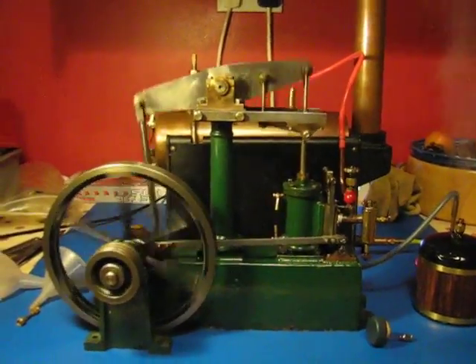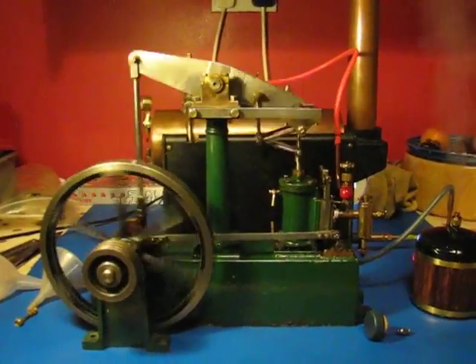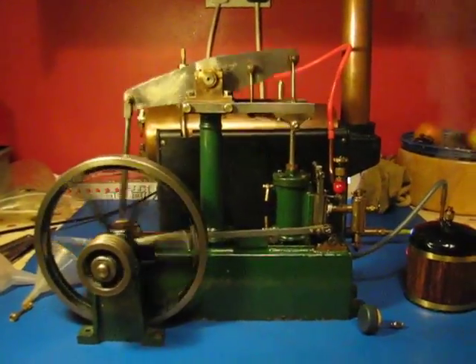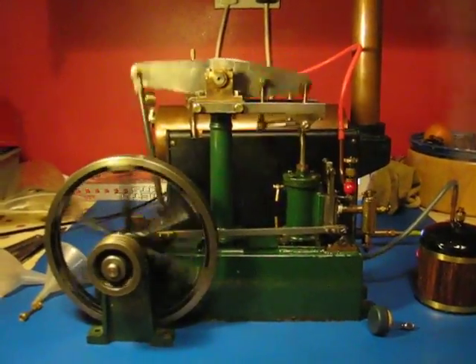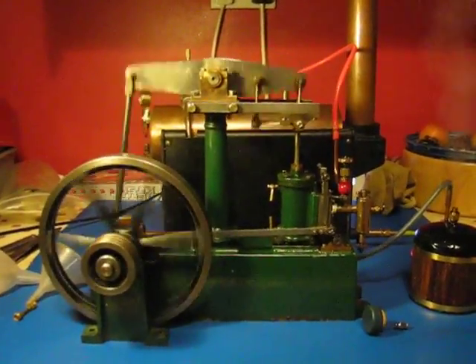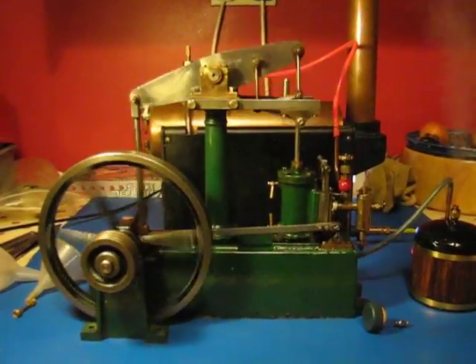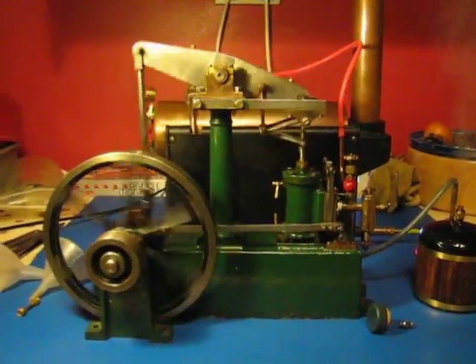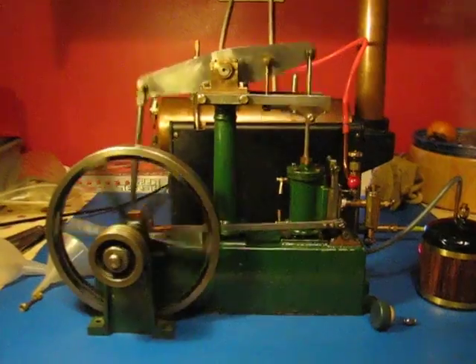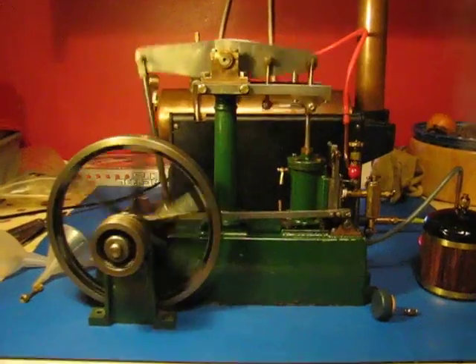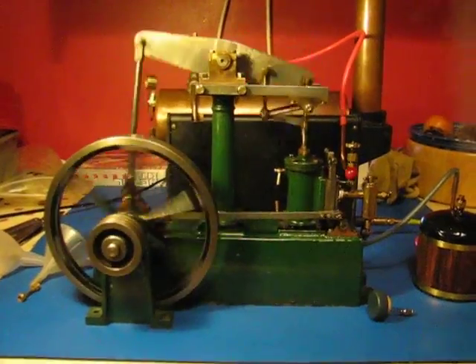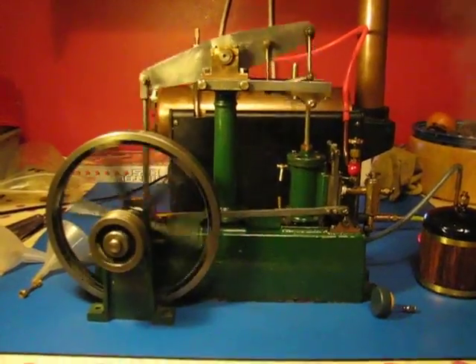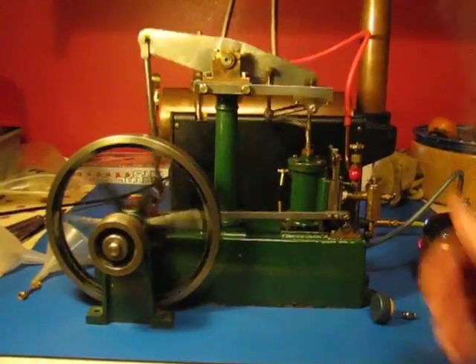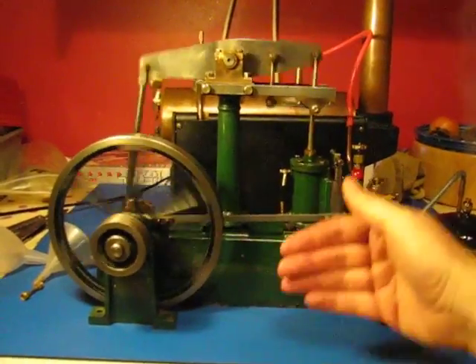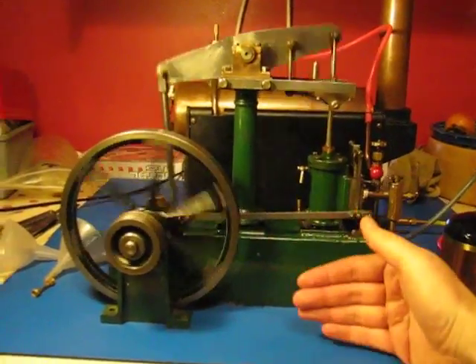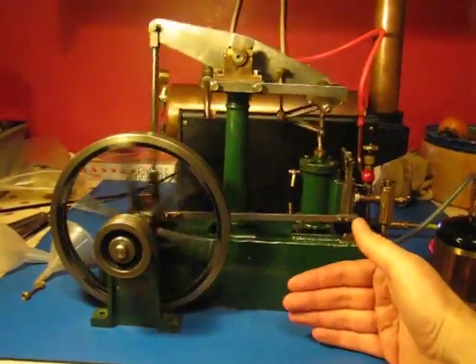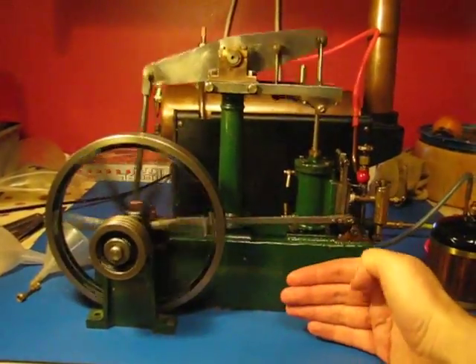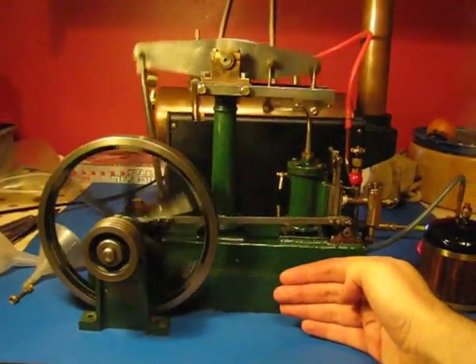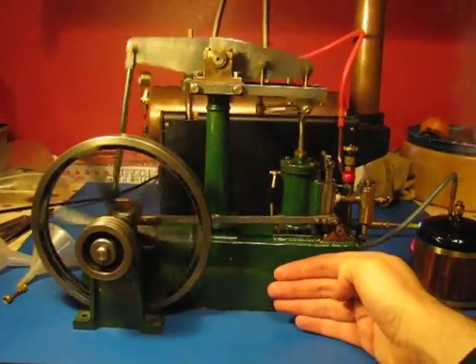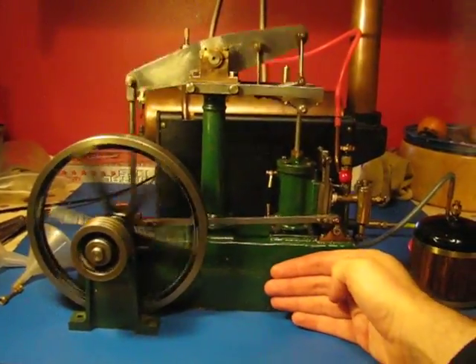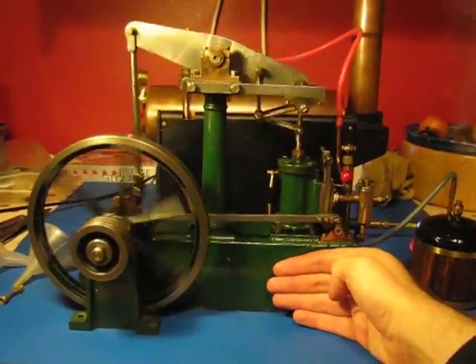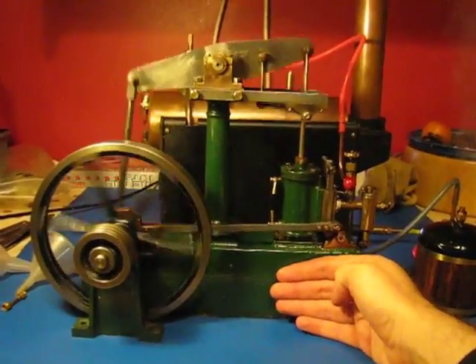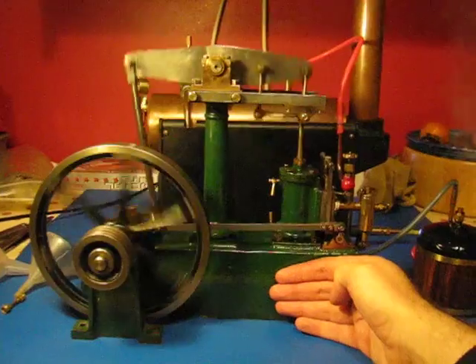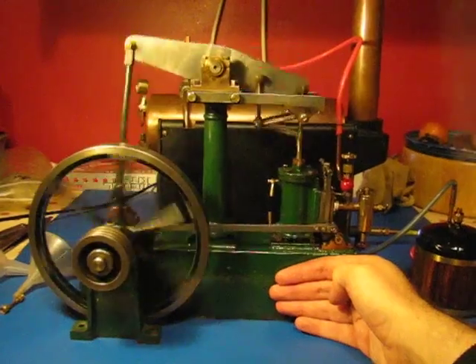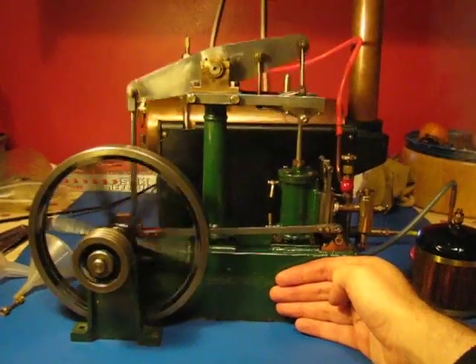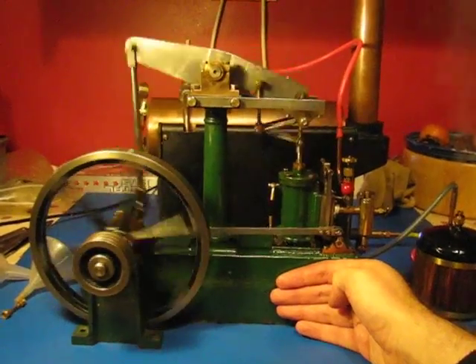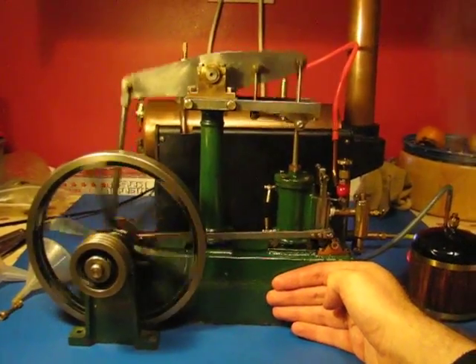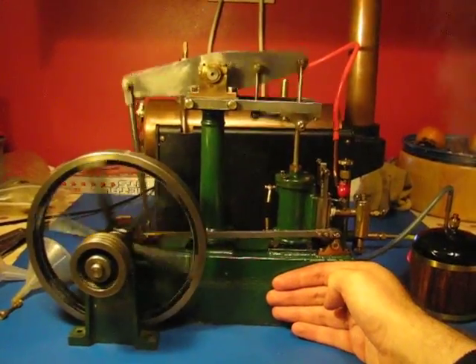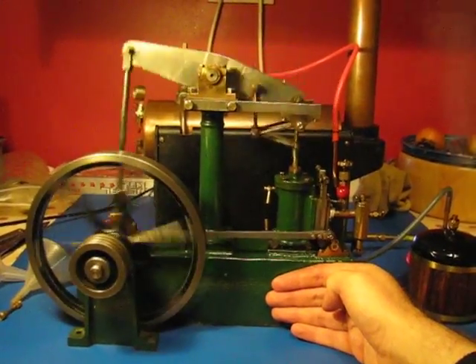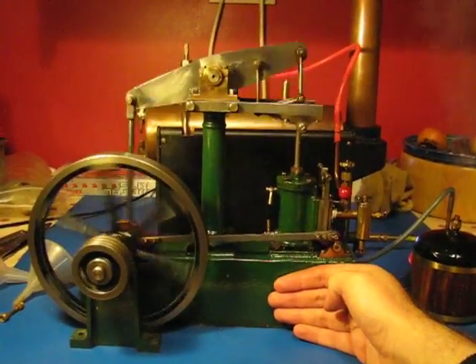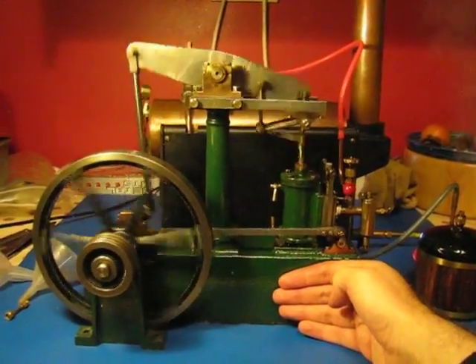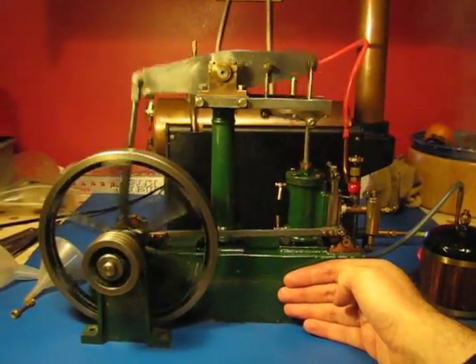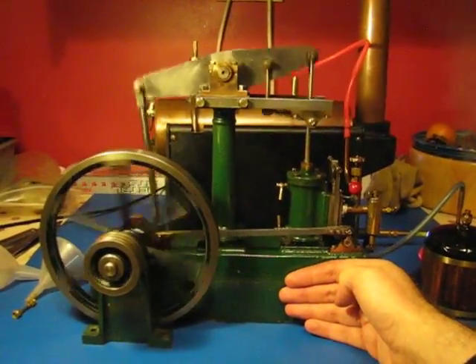Just to give you an idea of how large it is, I'll just put my hand next to it. But it's a chunky thing.